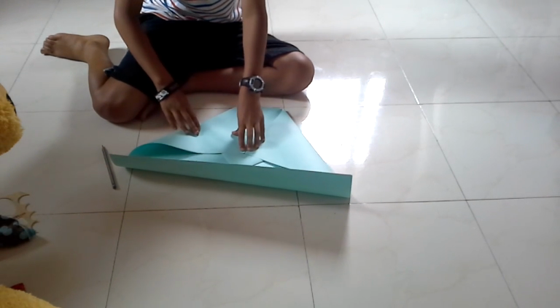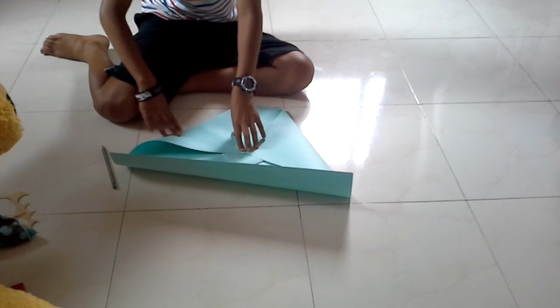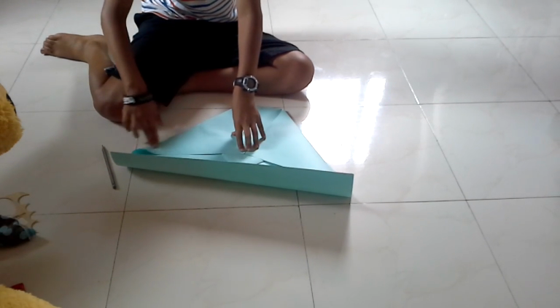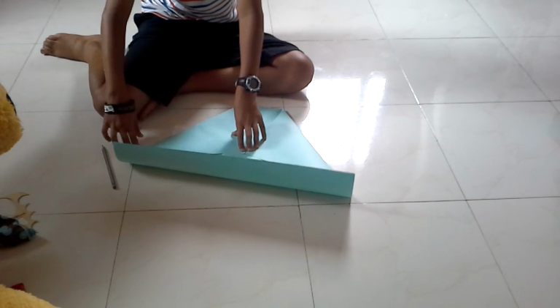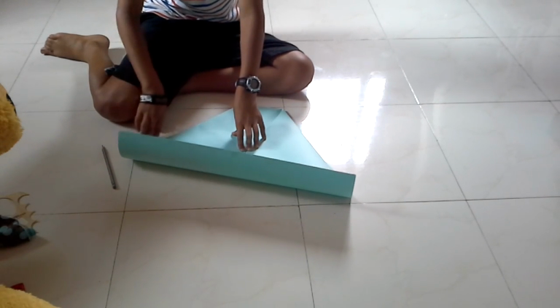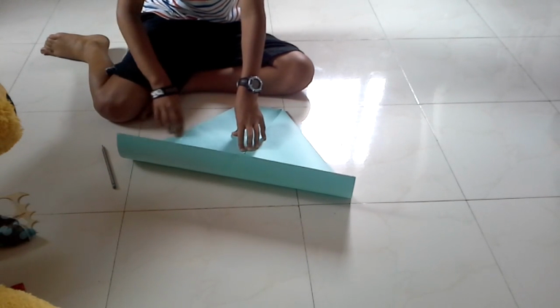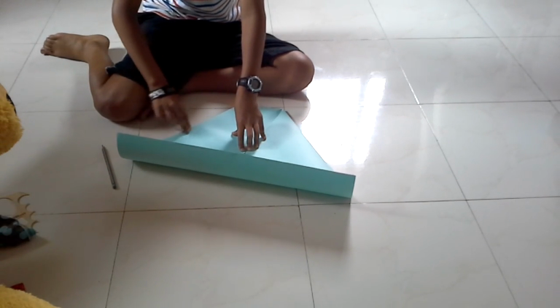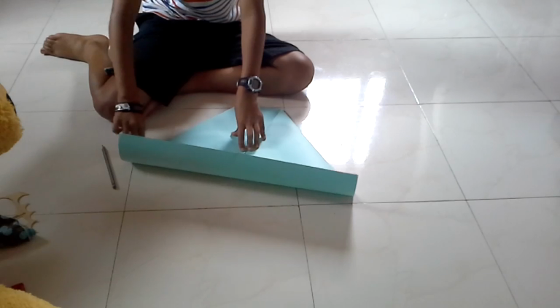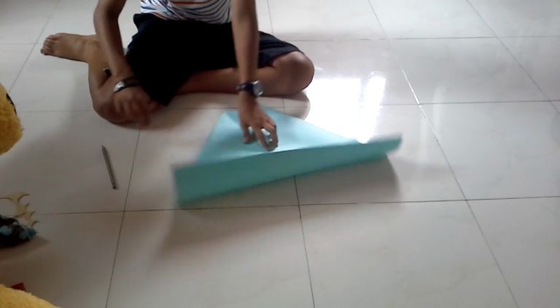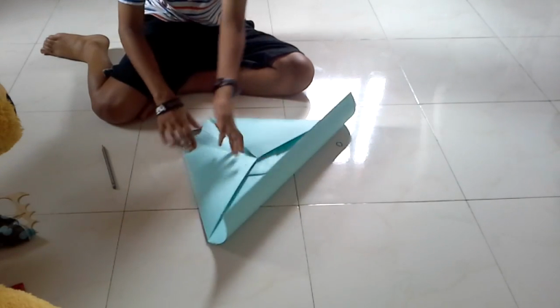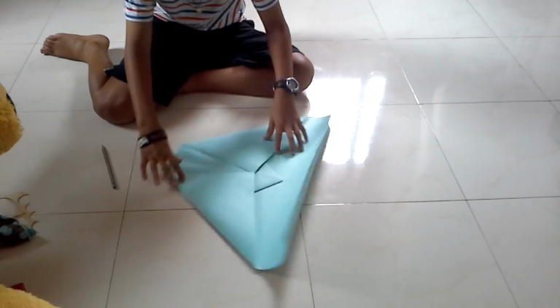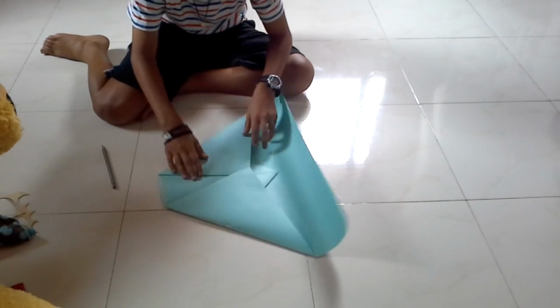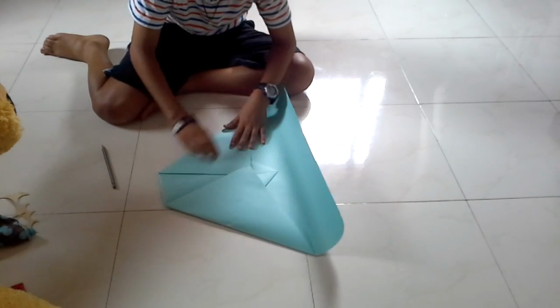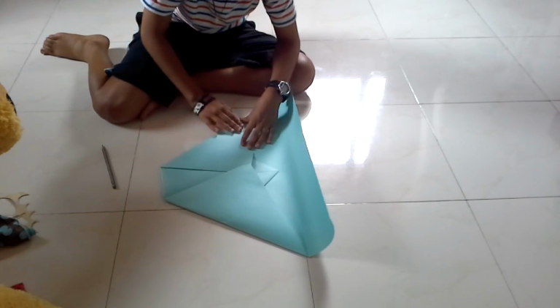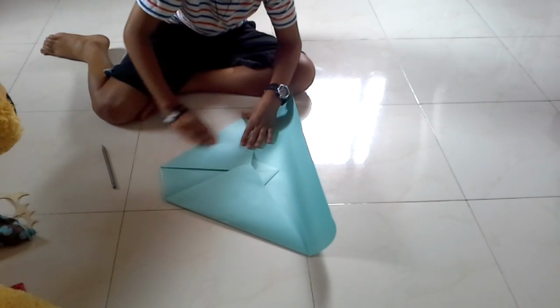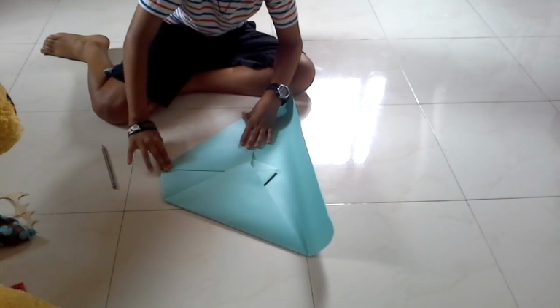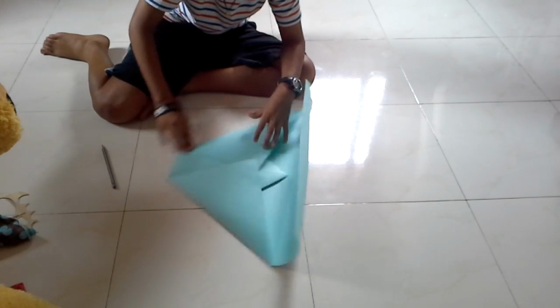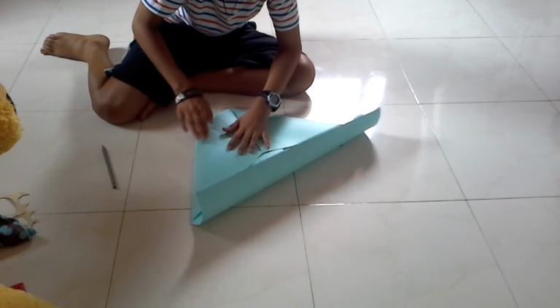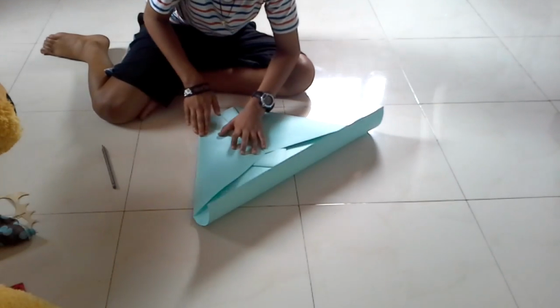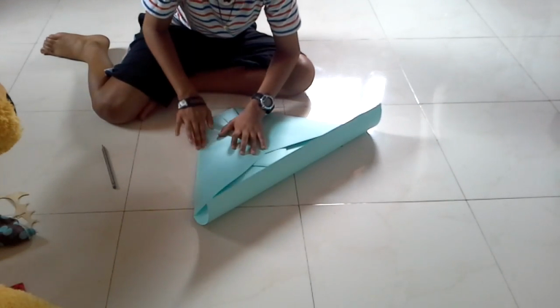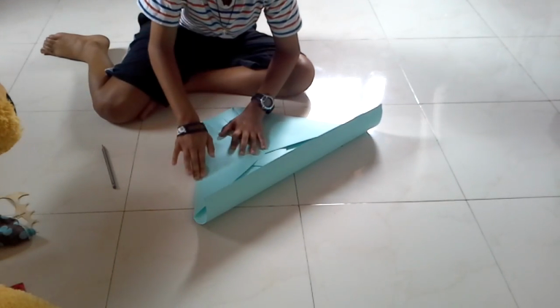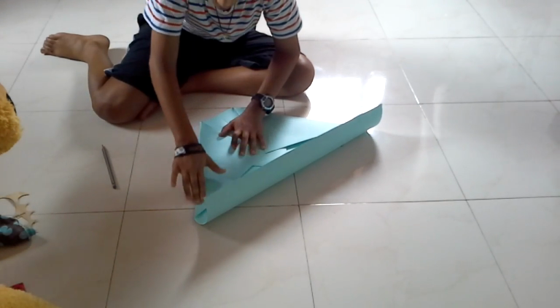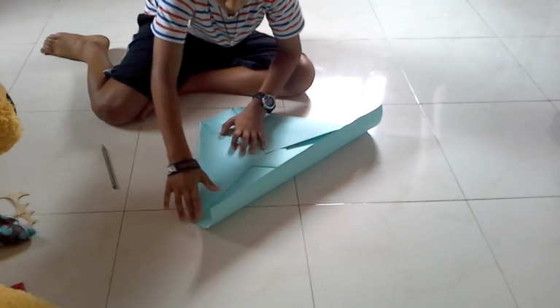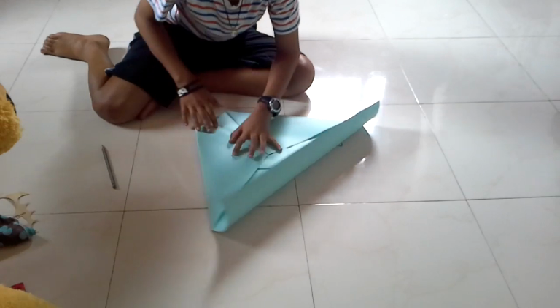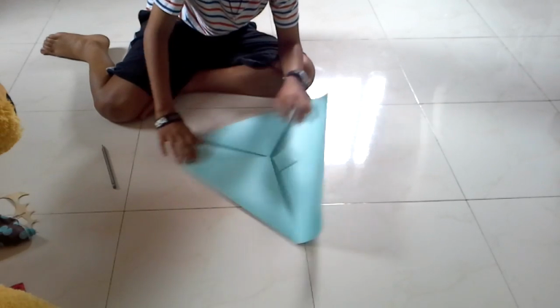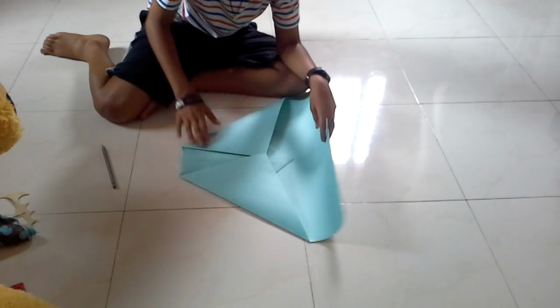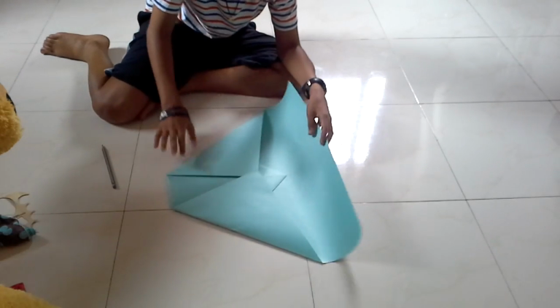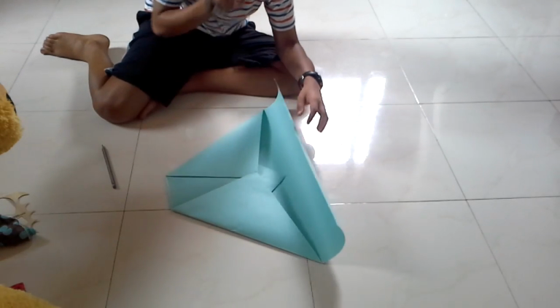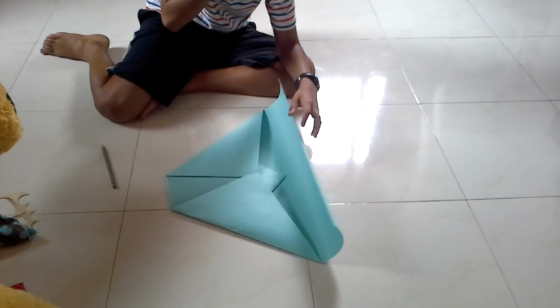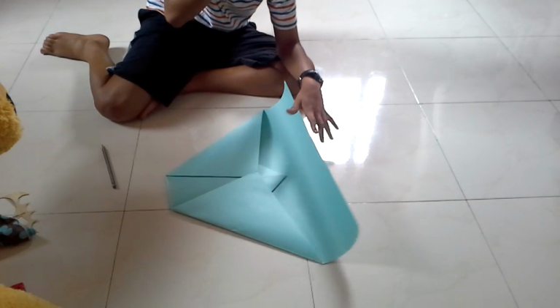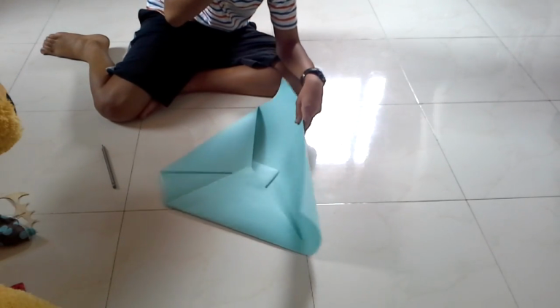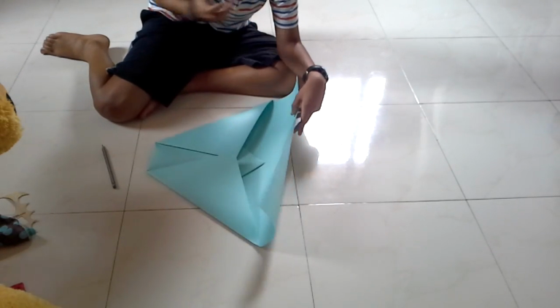This is what it should look like now after you have done that step, like so.